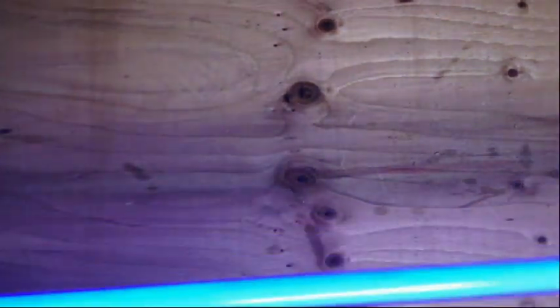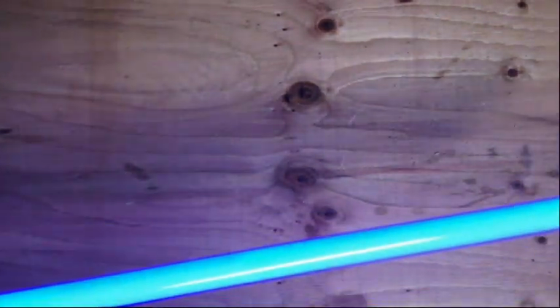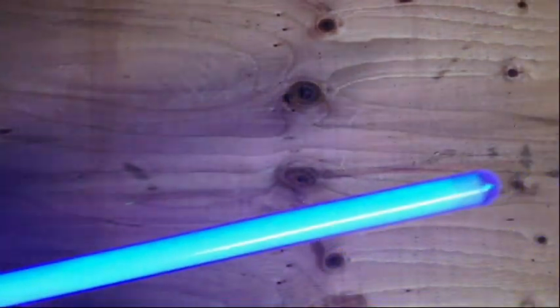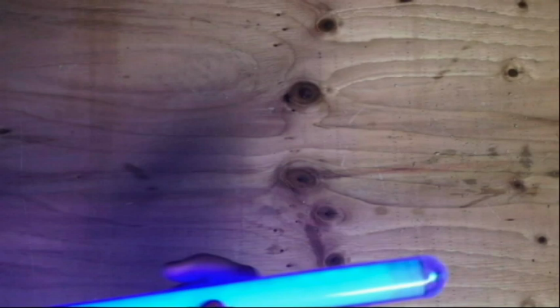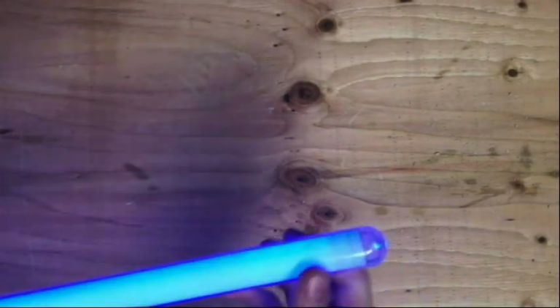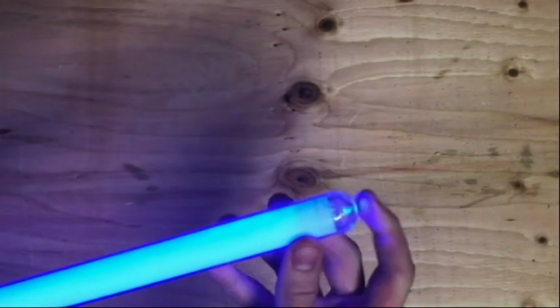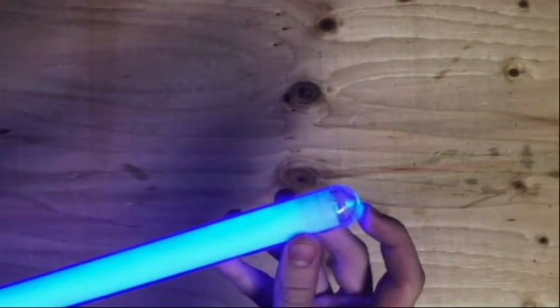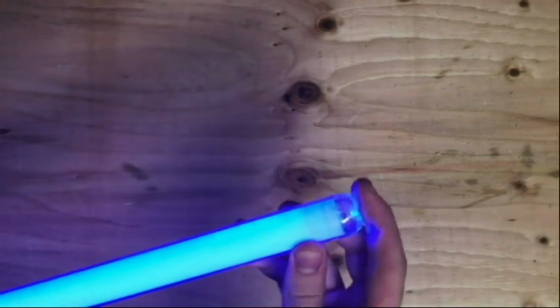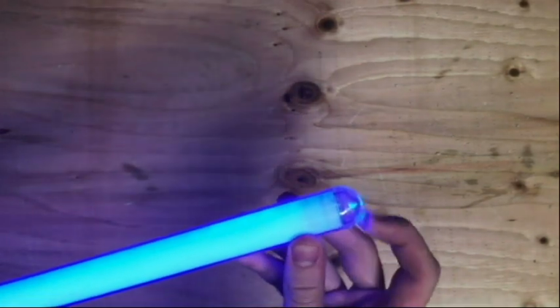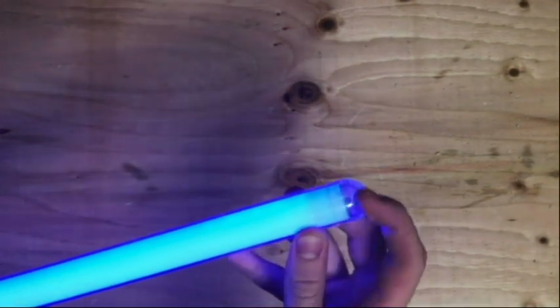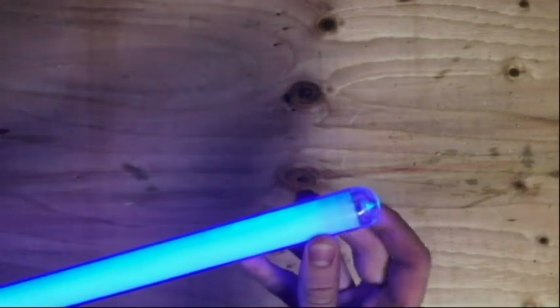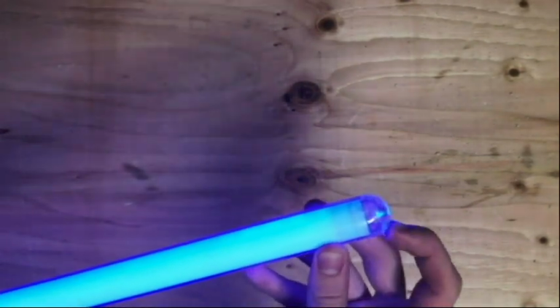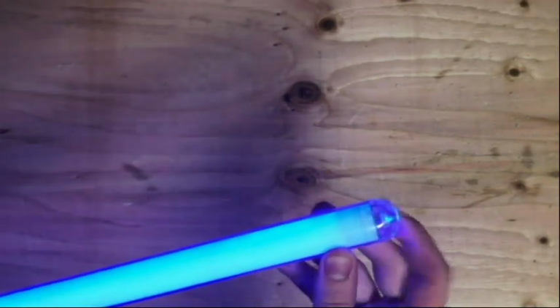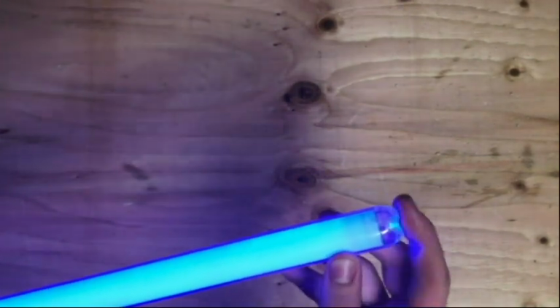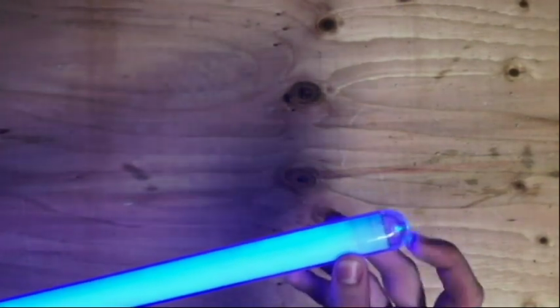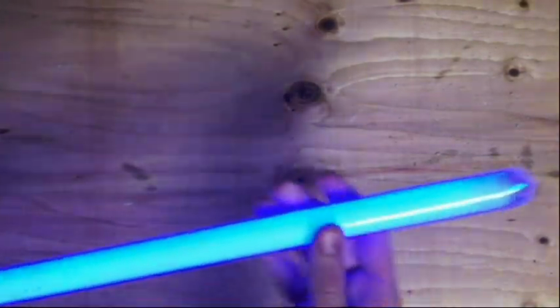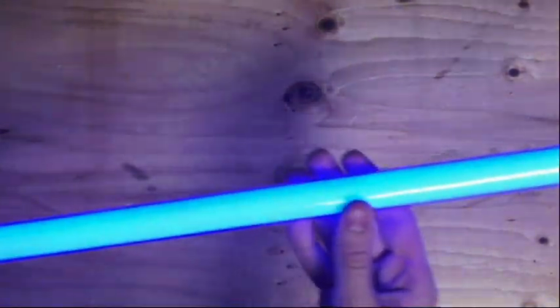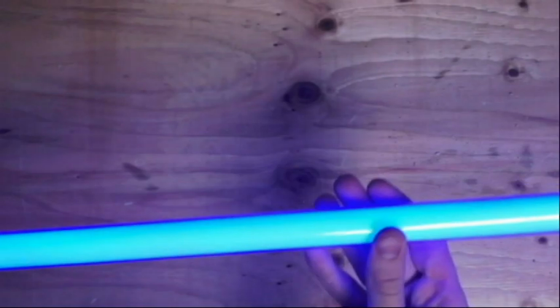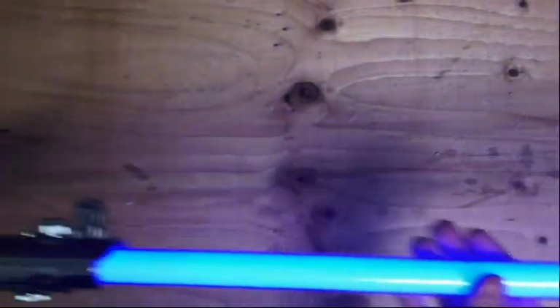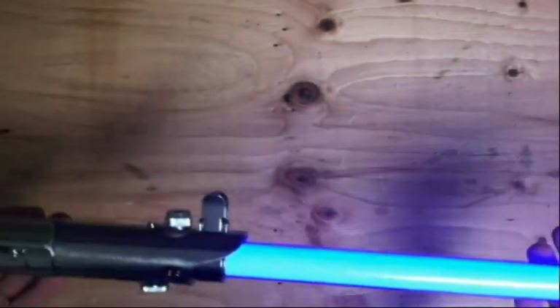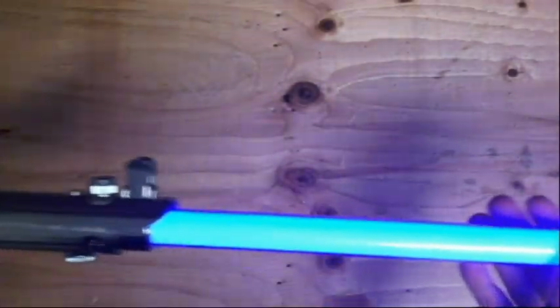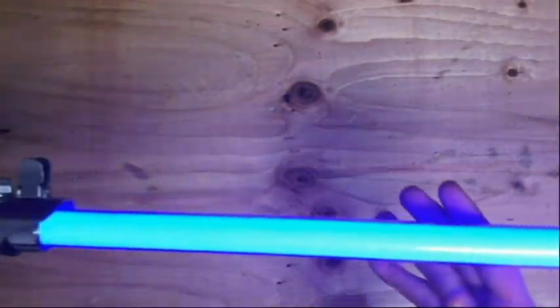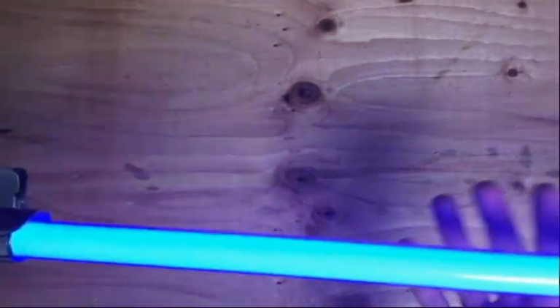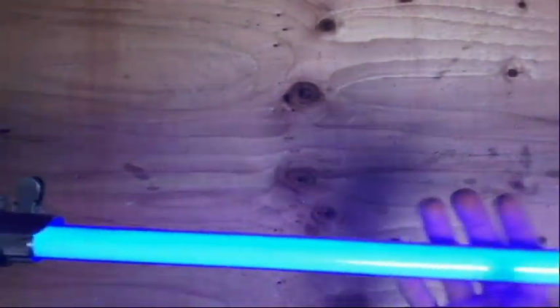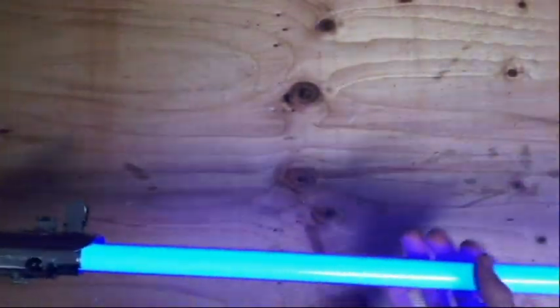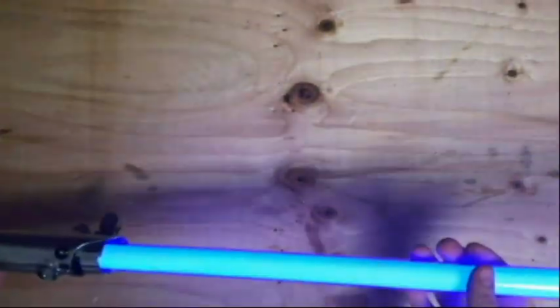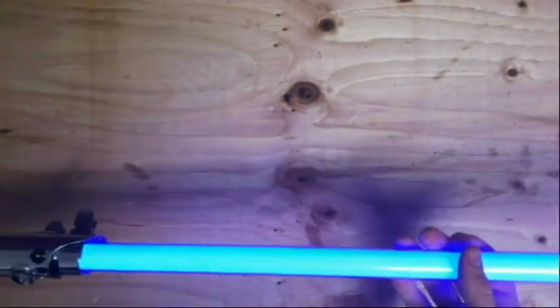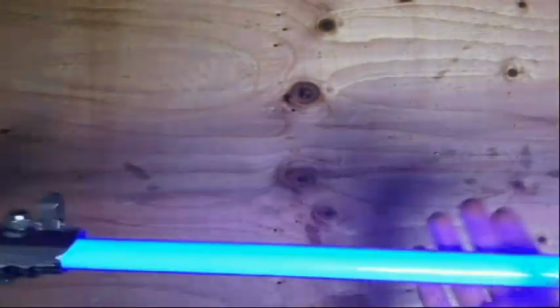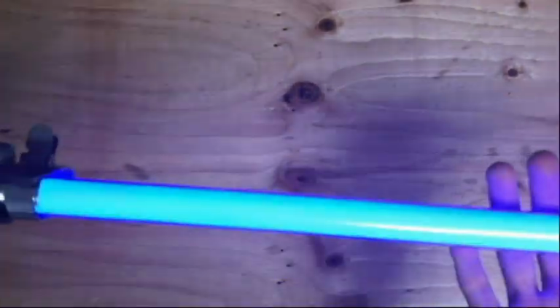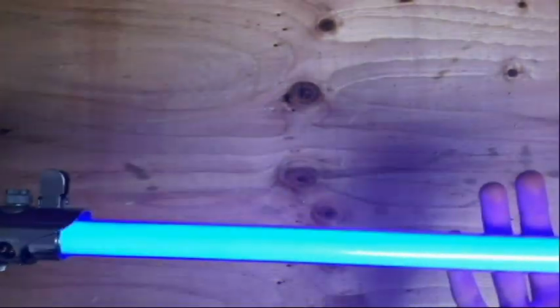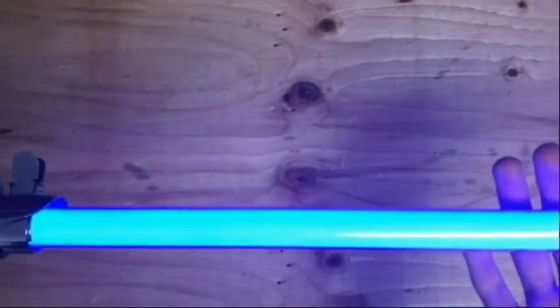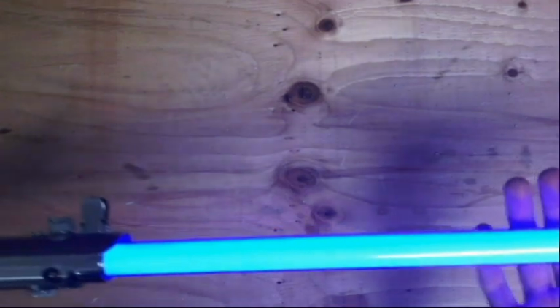It's a really pretty blue with a curved tip right here — better than a point that I've seen in some. And this is plastic, not glass, so you can hit it around and it won't really break.